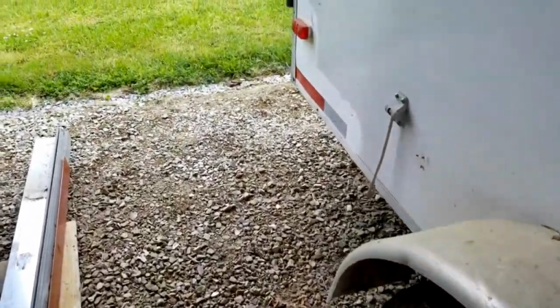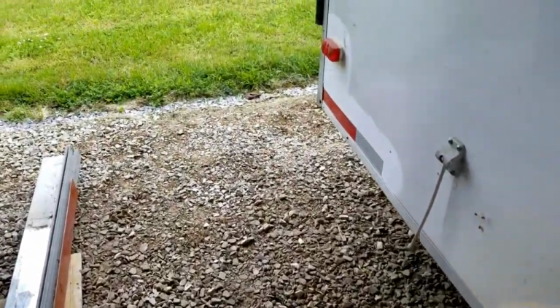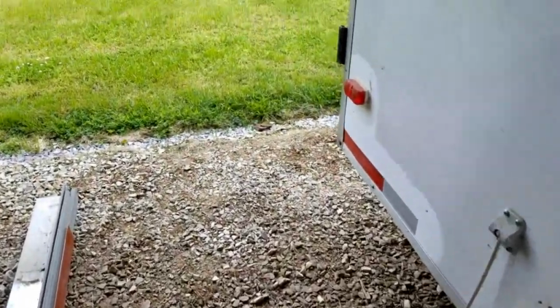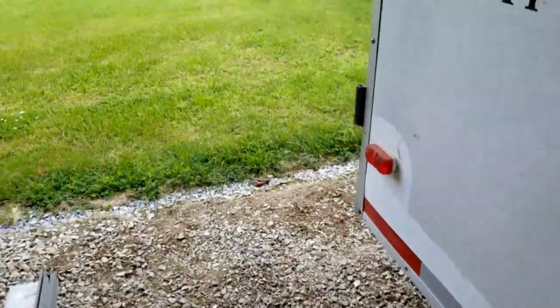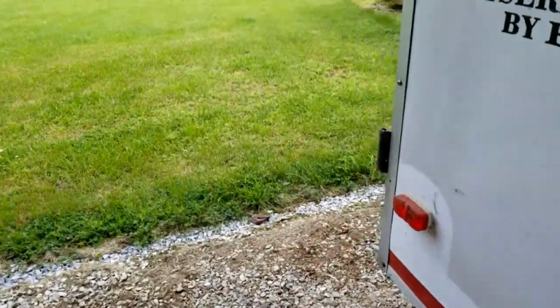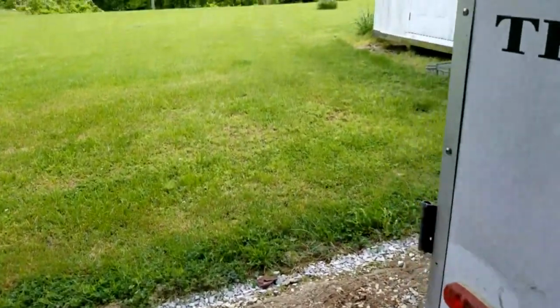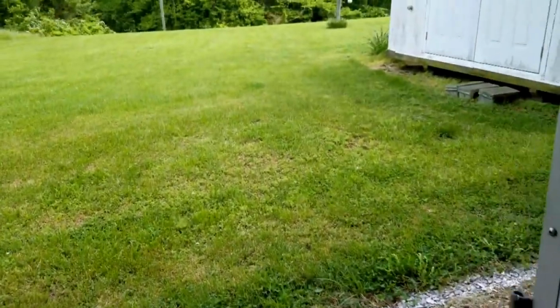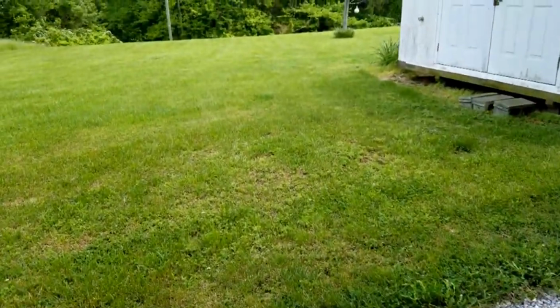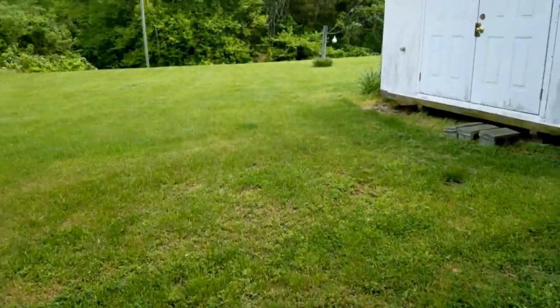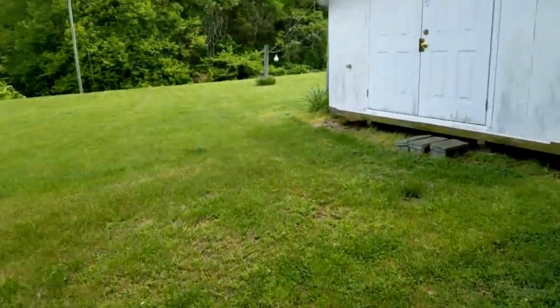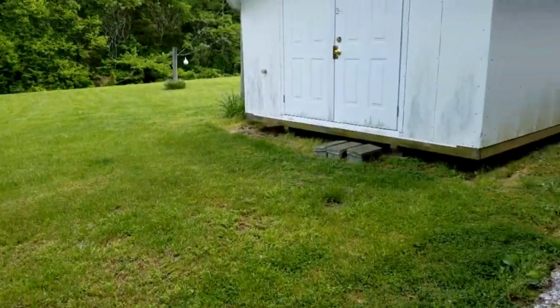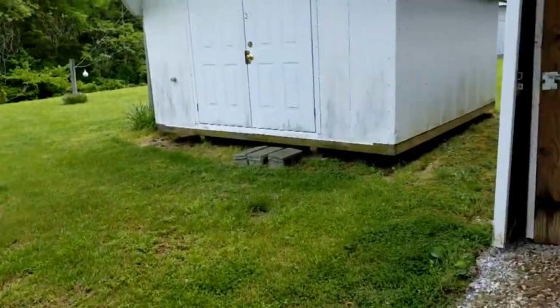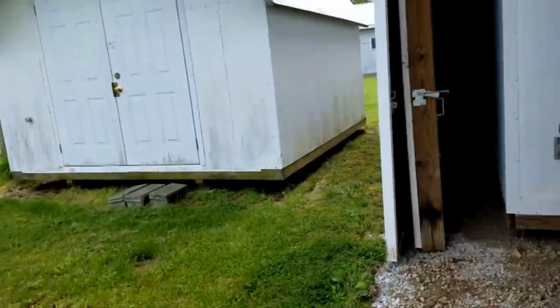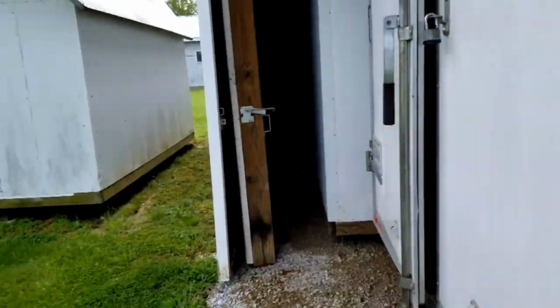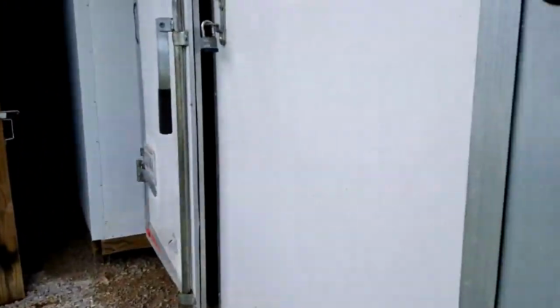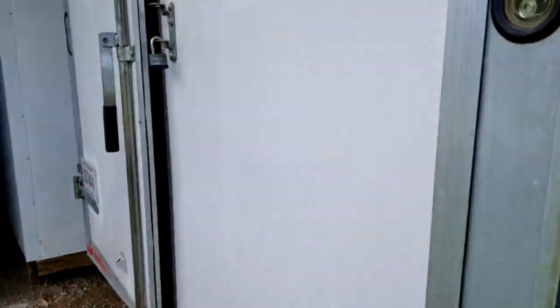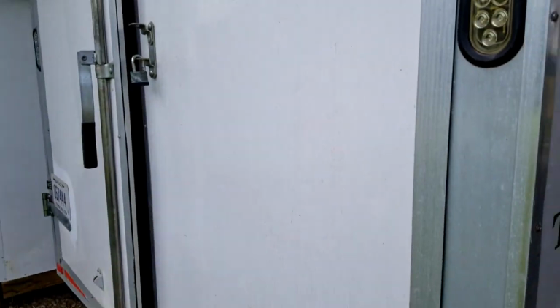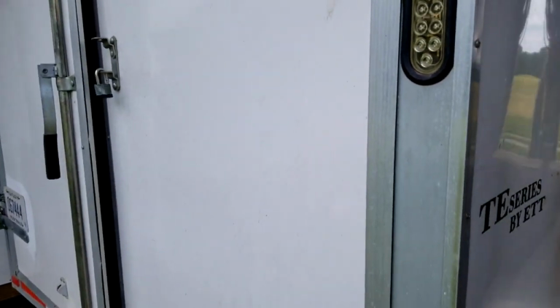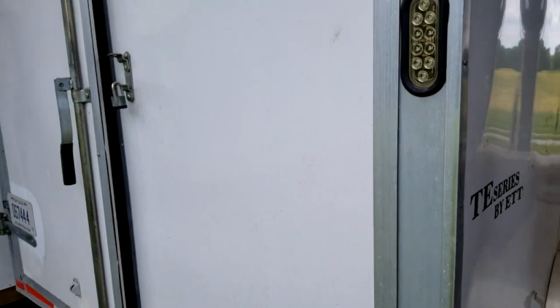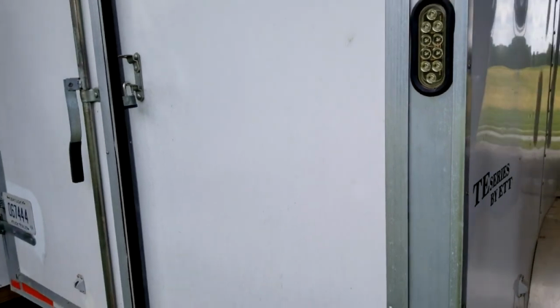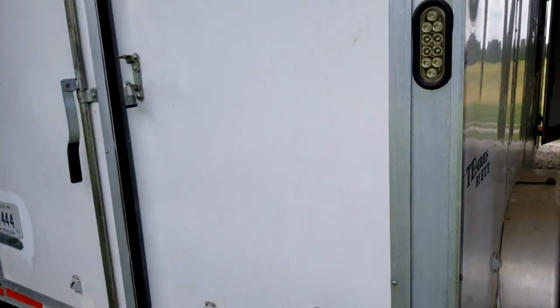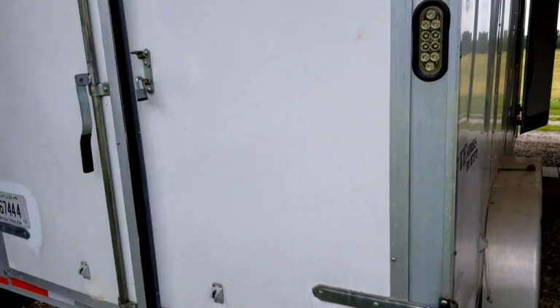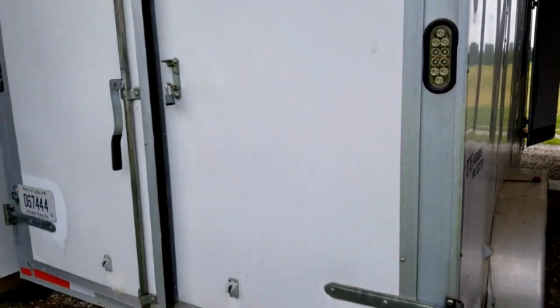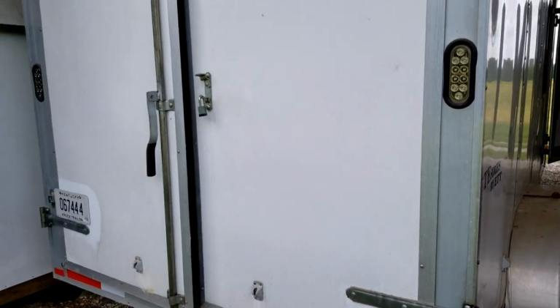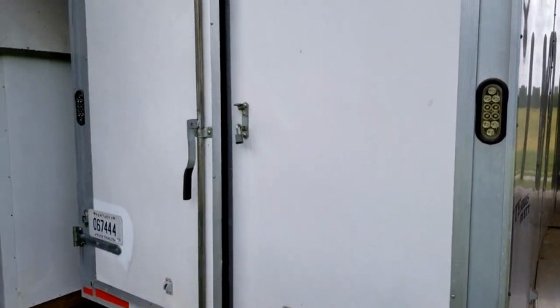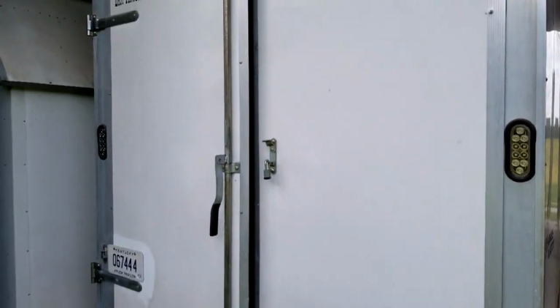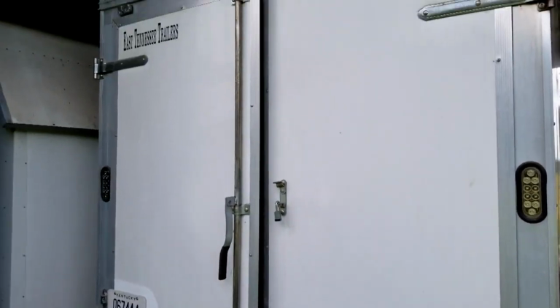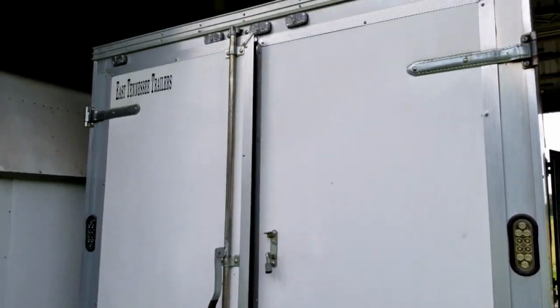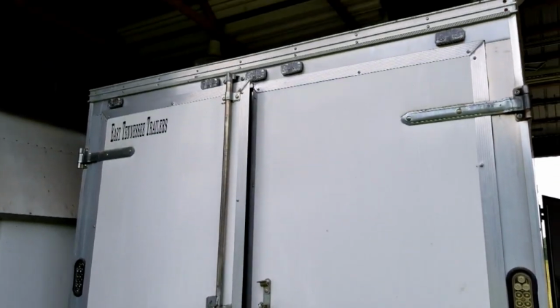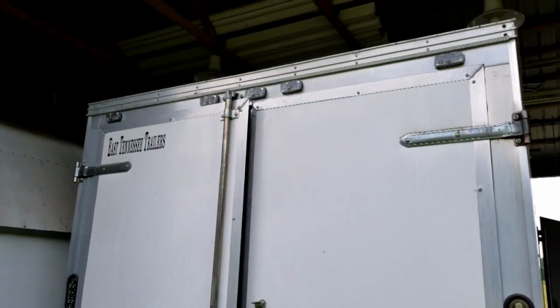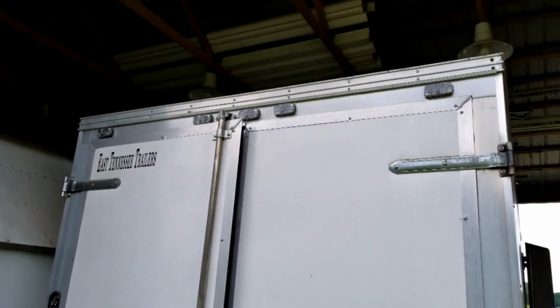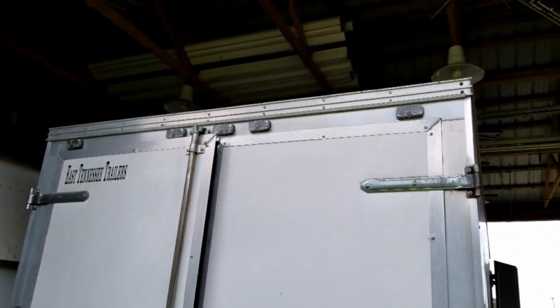And so I just wanted to show you some footage here. We were out there — it was a nice day. We got the trailer cleaned up pretty good on the inside and the outside. We're going to do some more work on the inside.